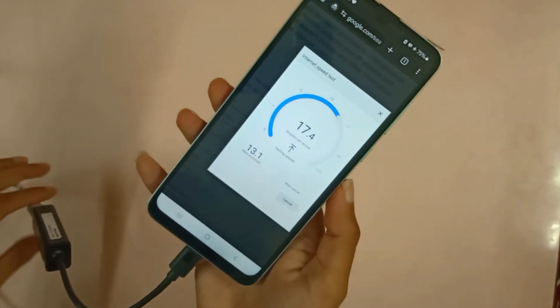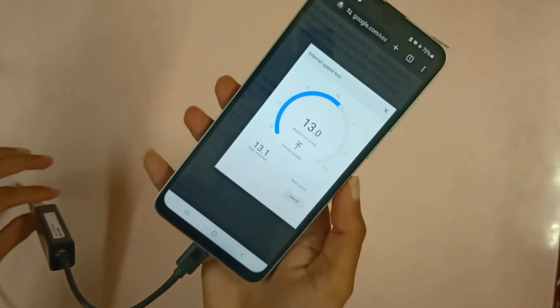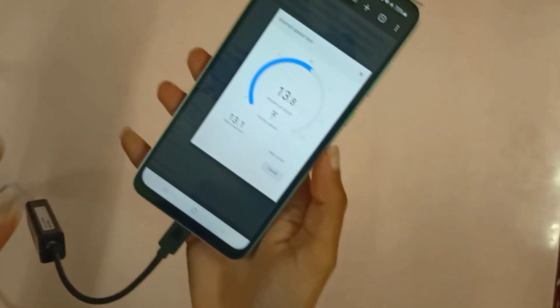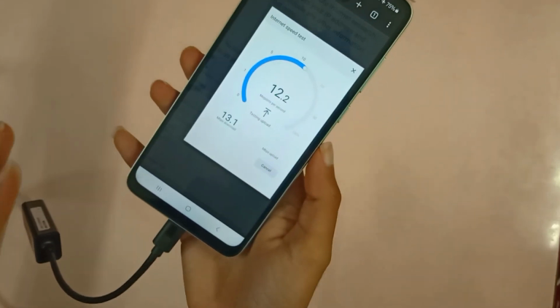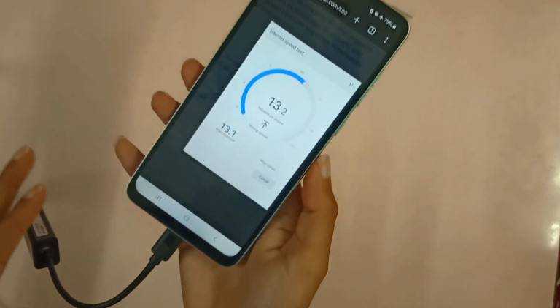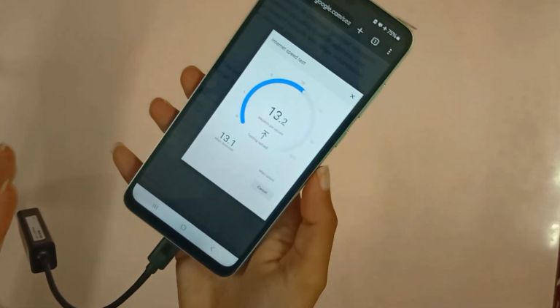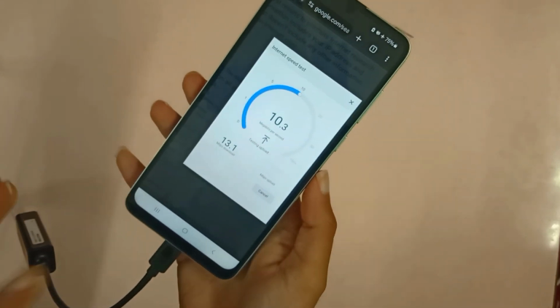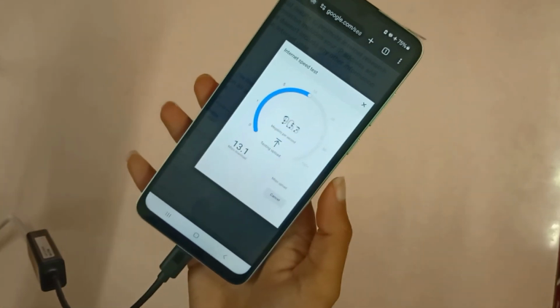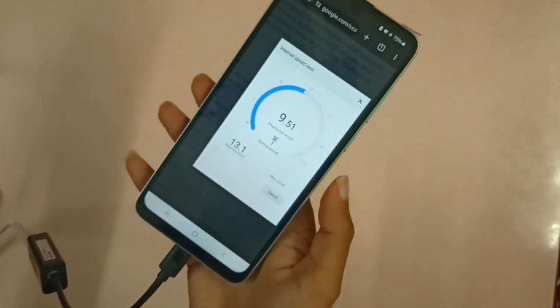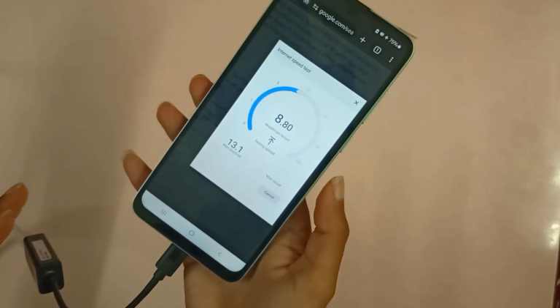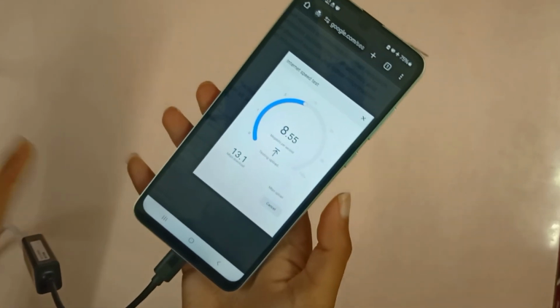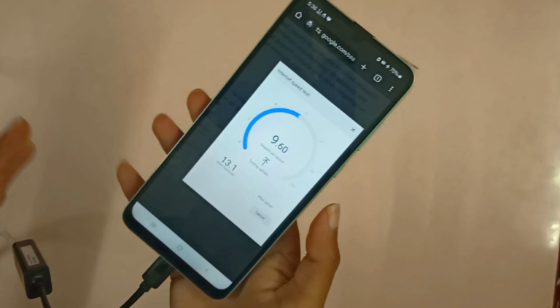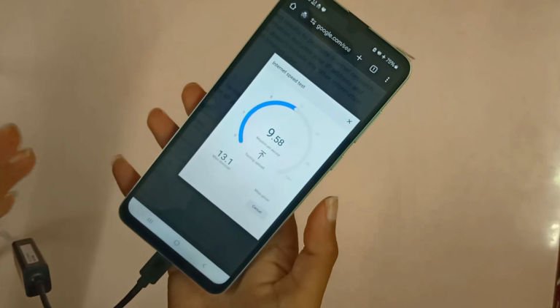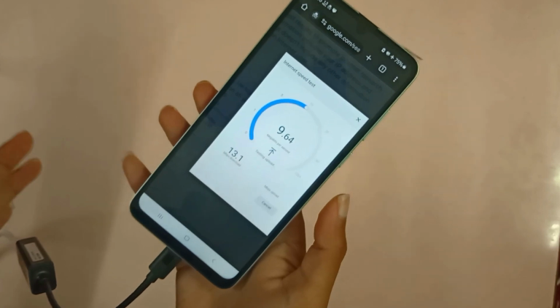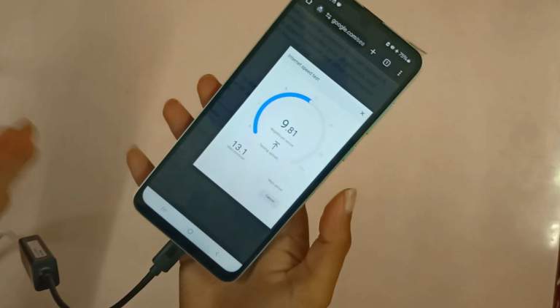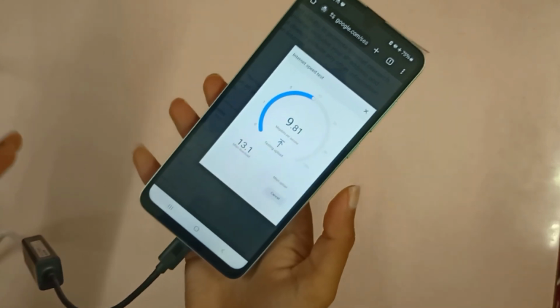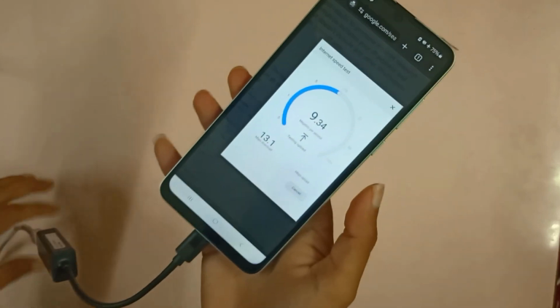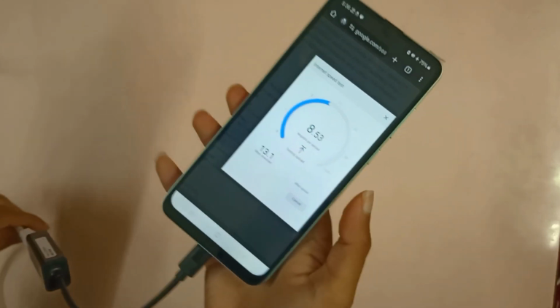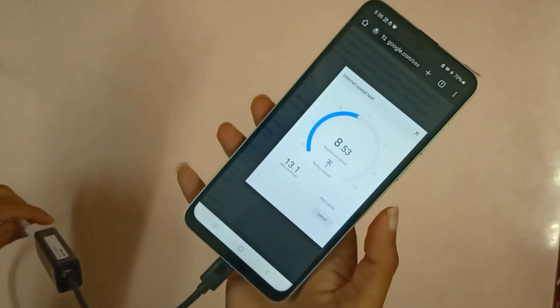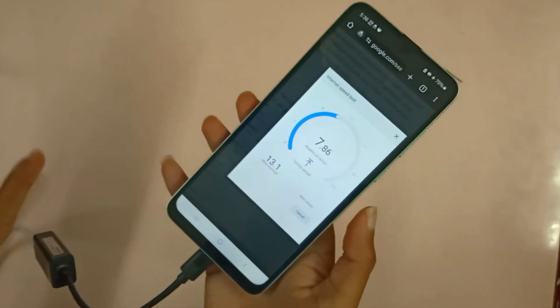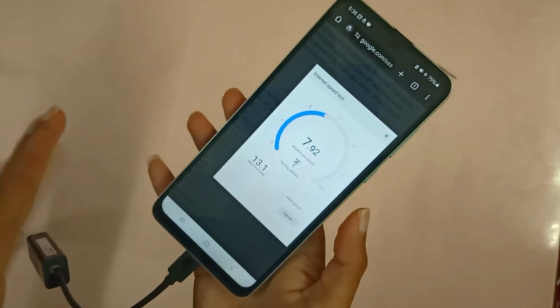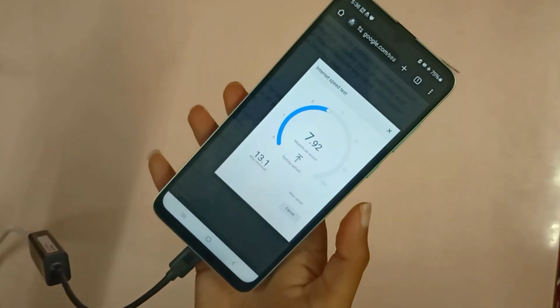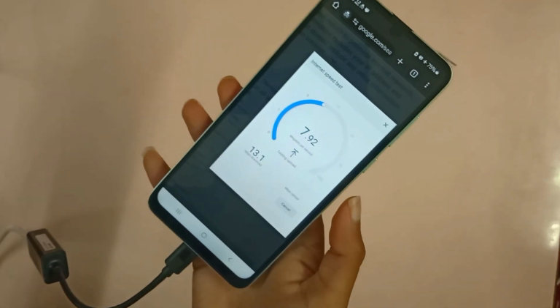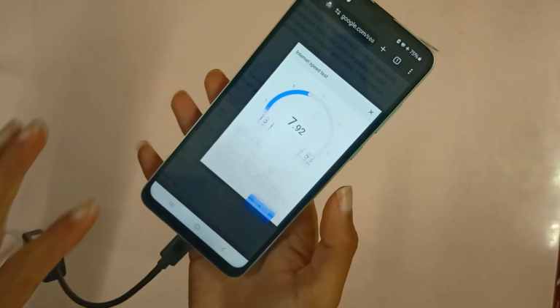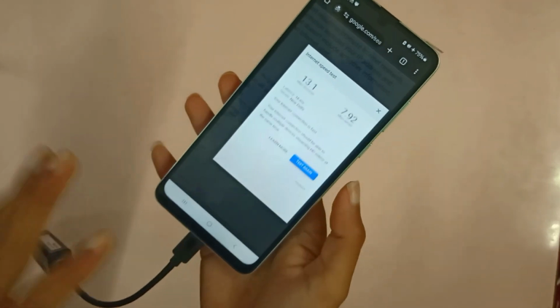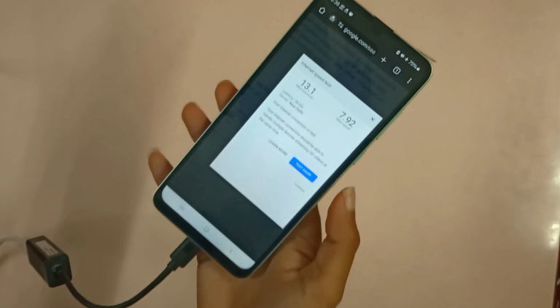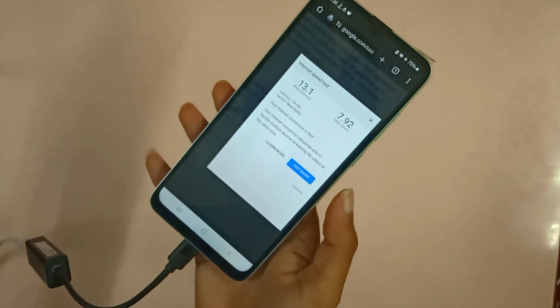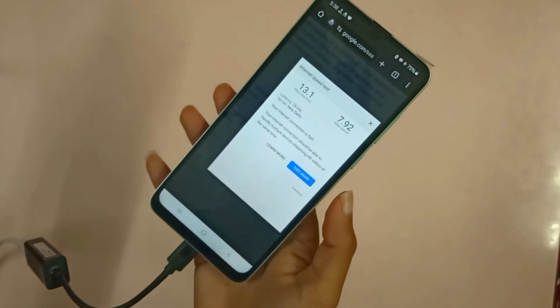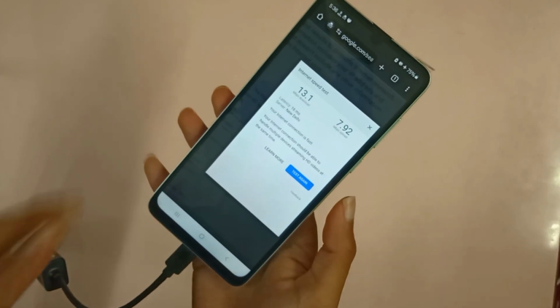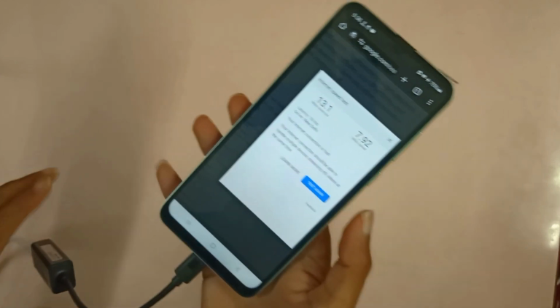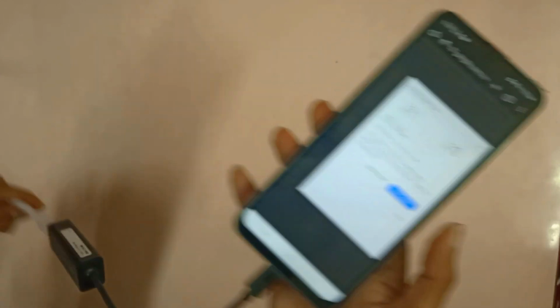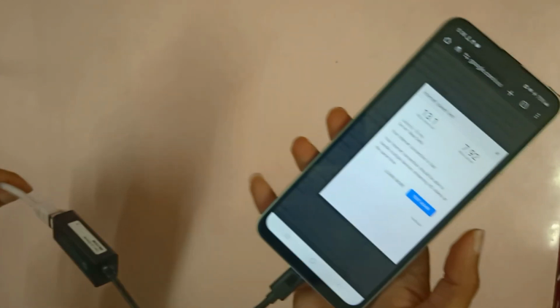So yes guys, you can use ethernet on your smartphone — it's pretty easy, but it can be tricky as well. There are so many quirks that you have to know, because I already have two smartphones that do not support this ethernet.